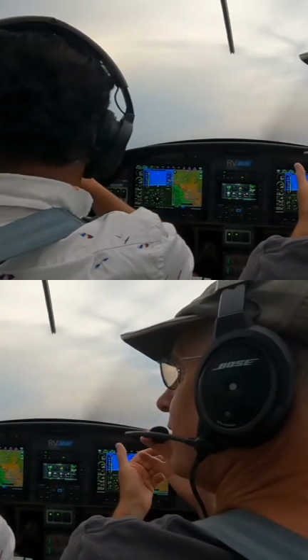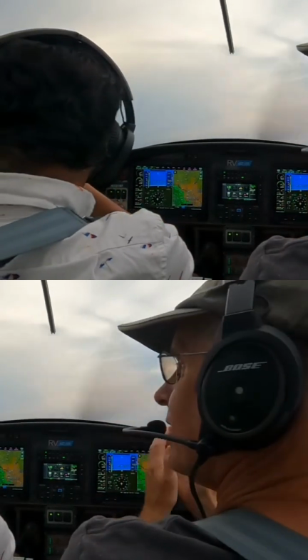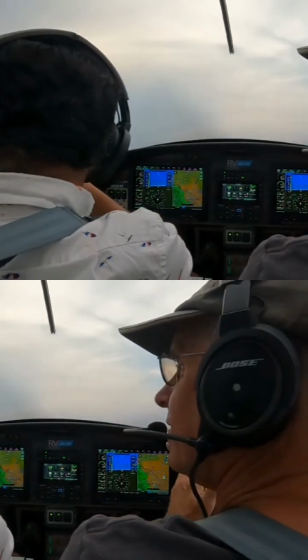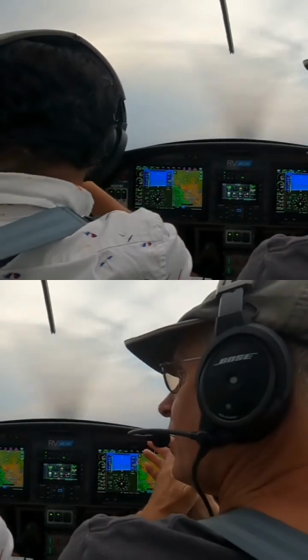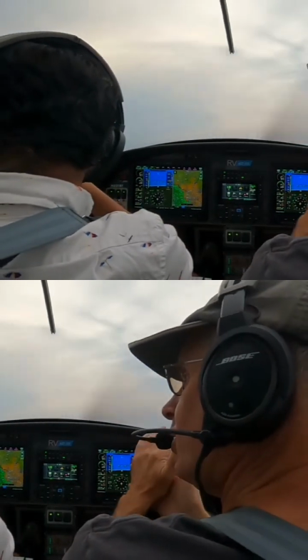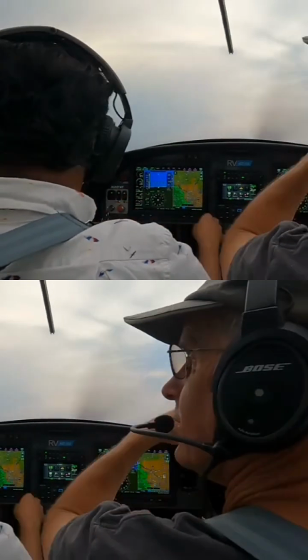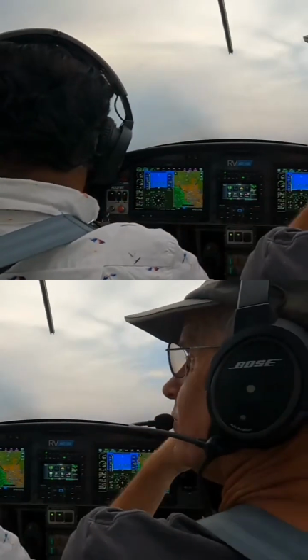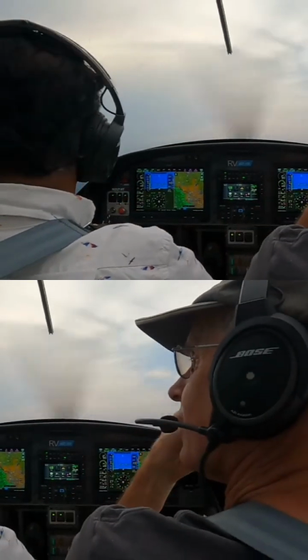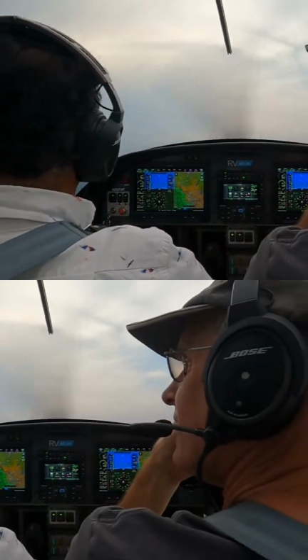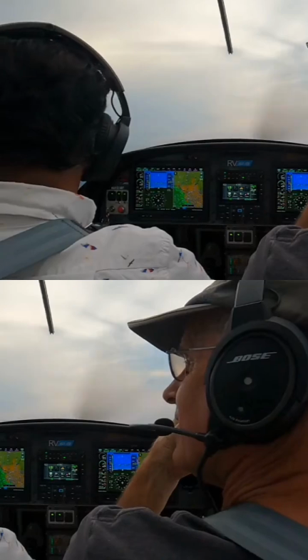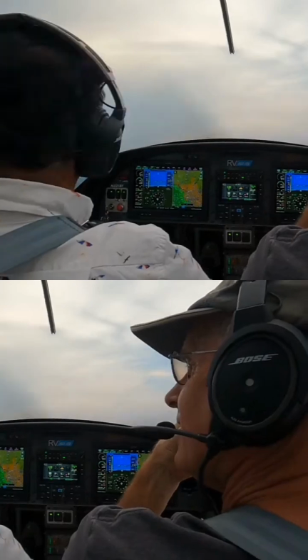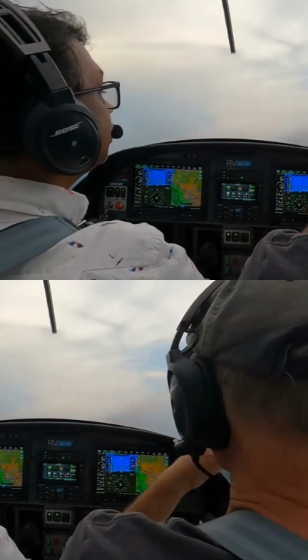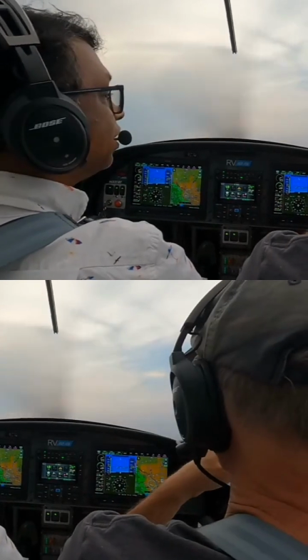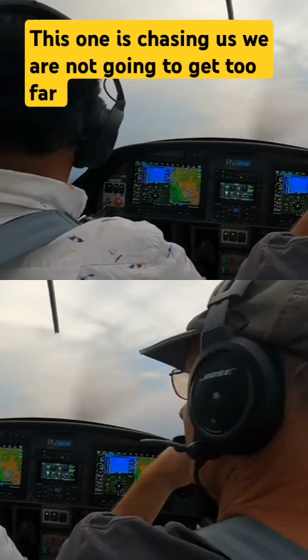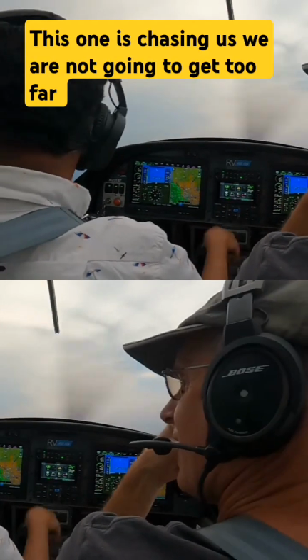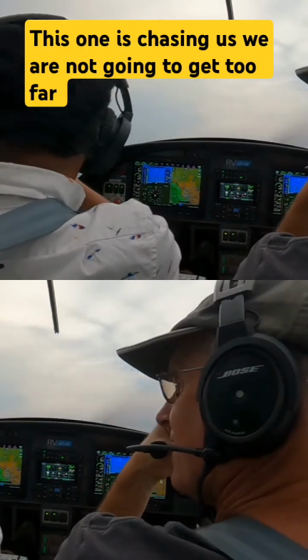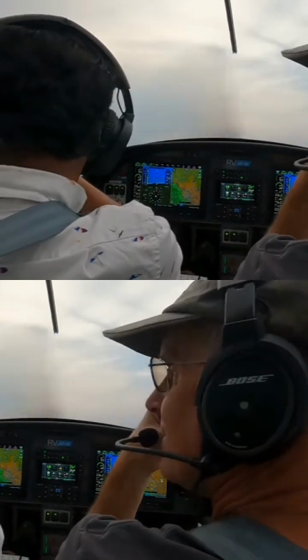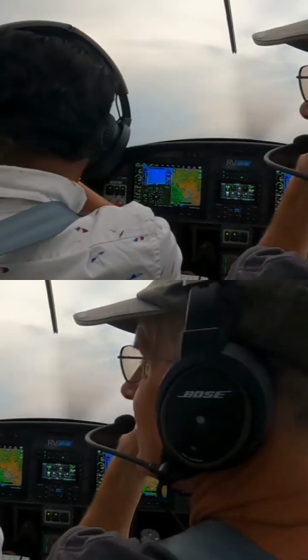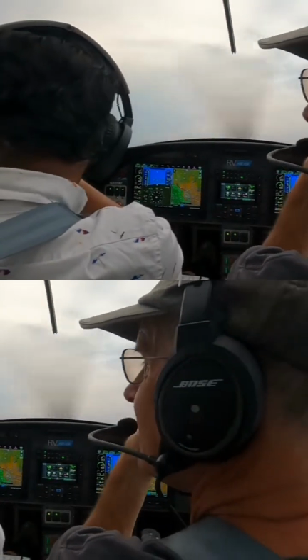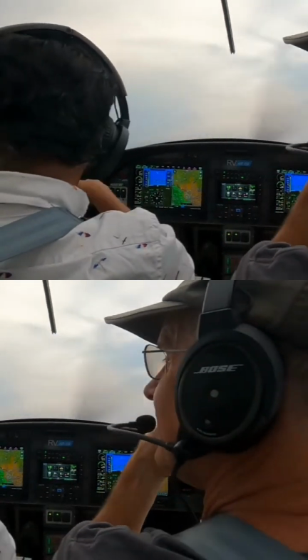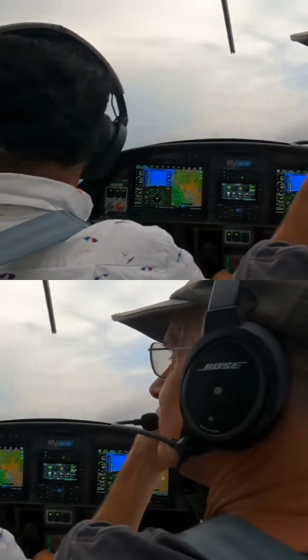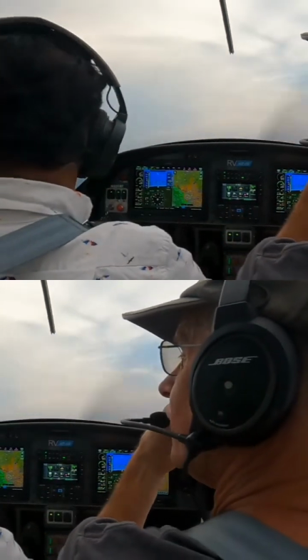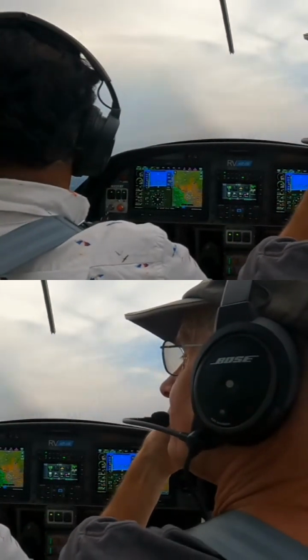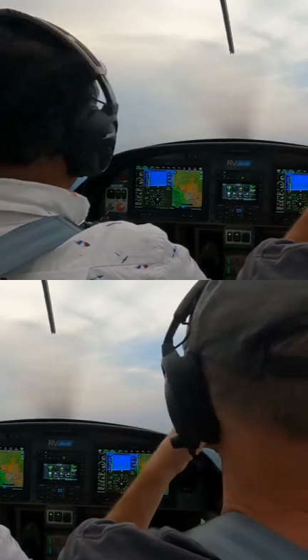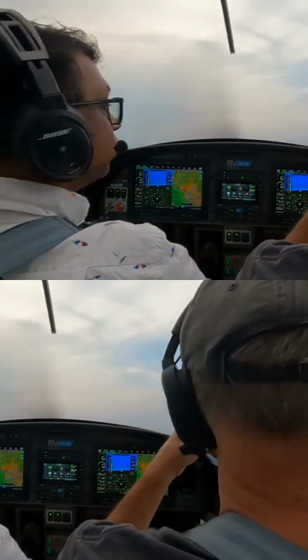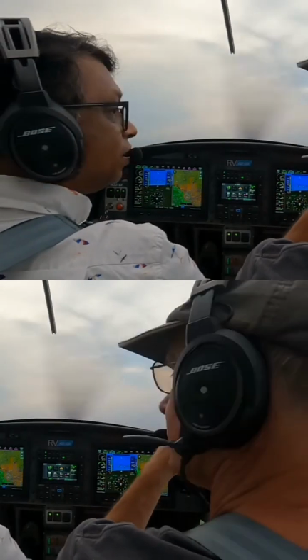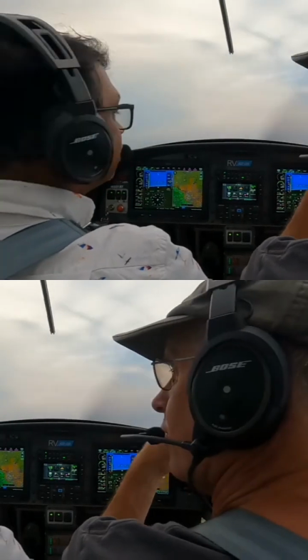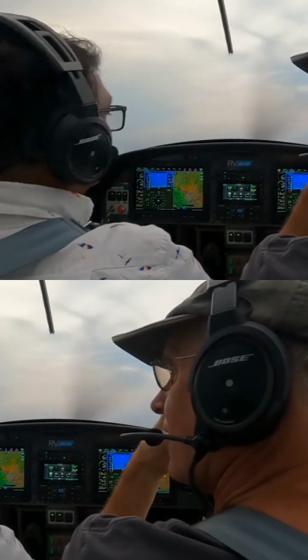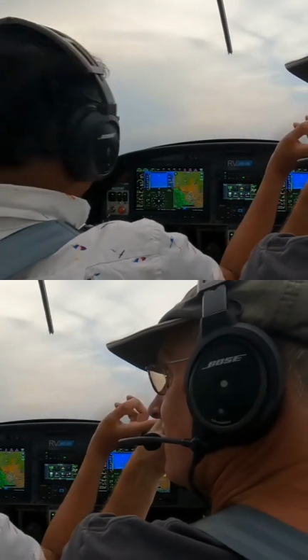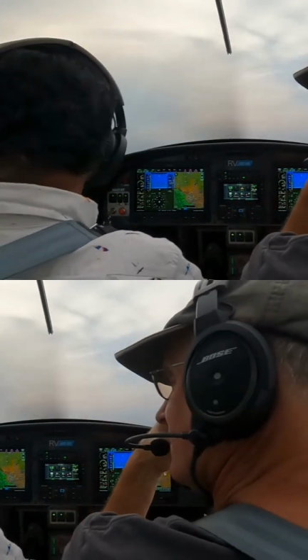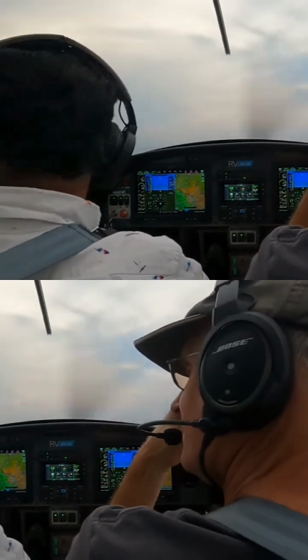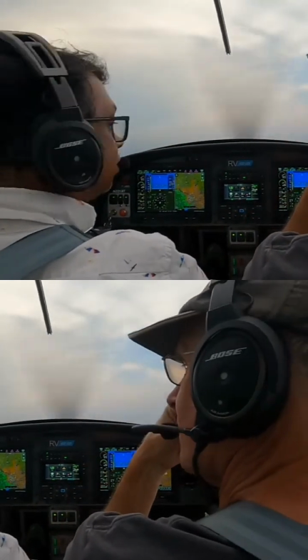Look at that. Oh my goodness. What do you think? We're not going to get too far, are we? This one is chasing us. Yes, that one's really close. We have to keep an eye on that. Where's our escape route? Right to the right. There you go.